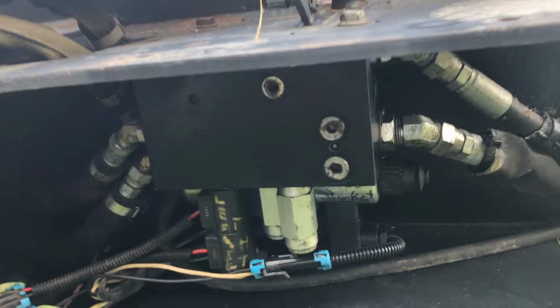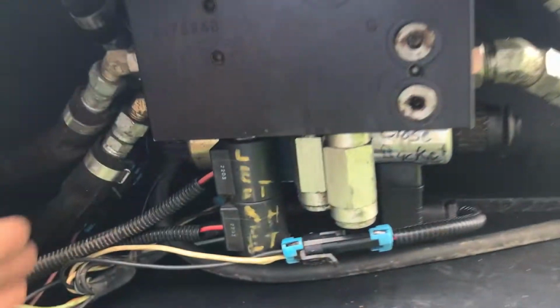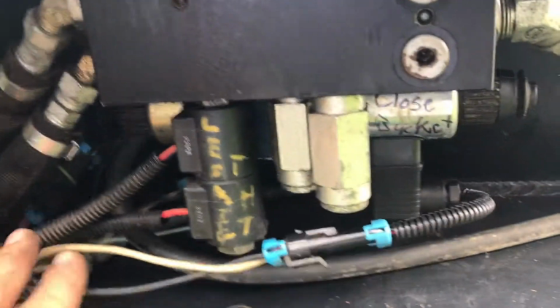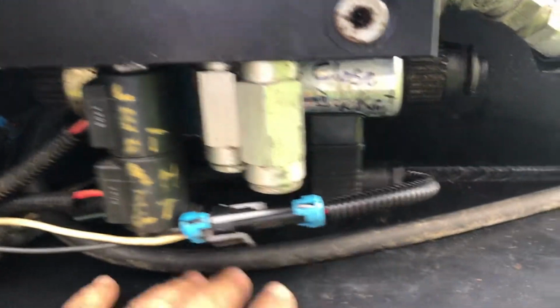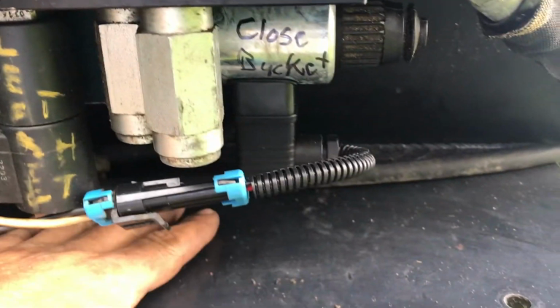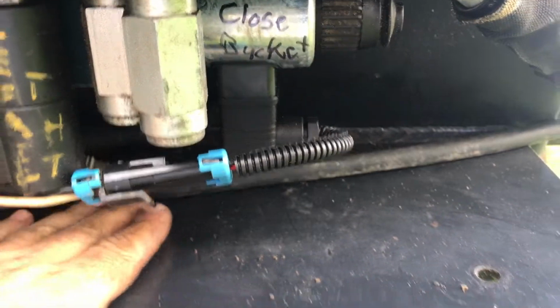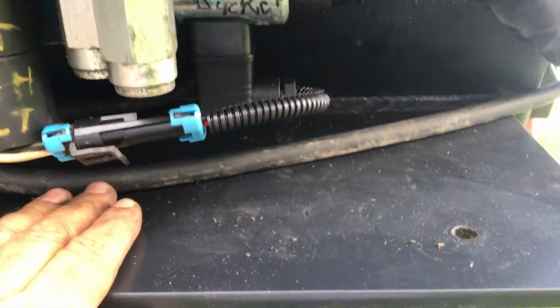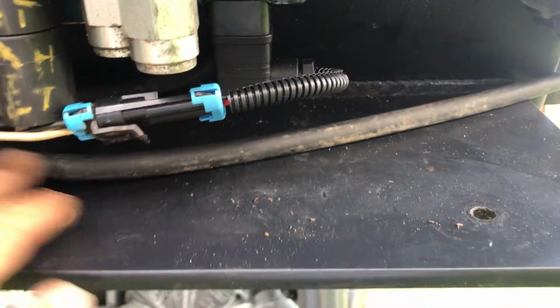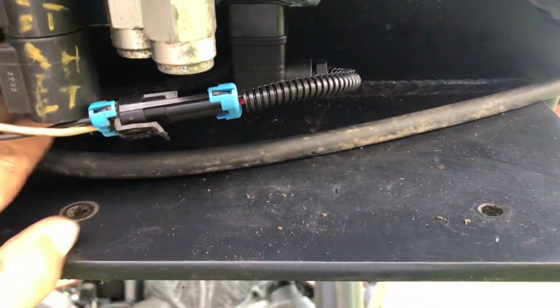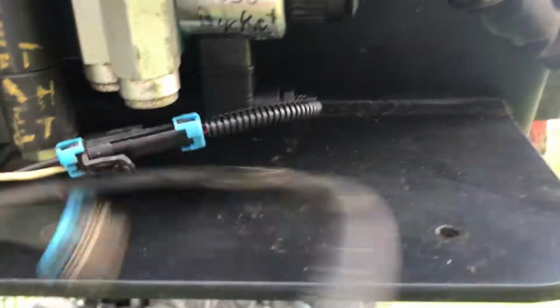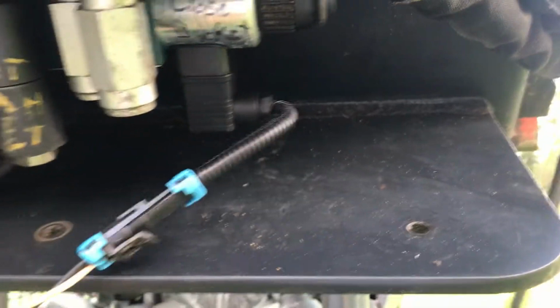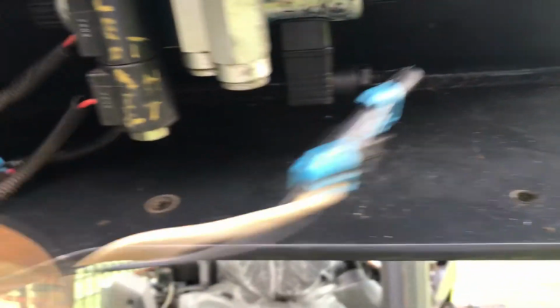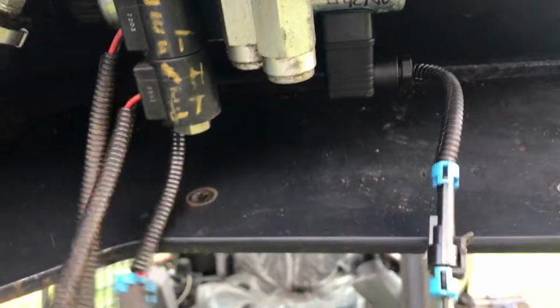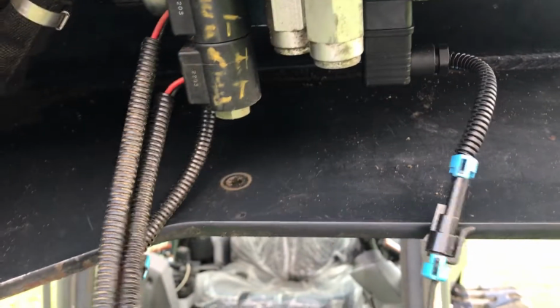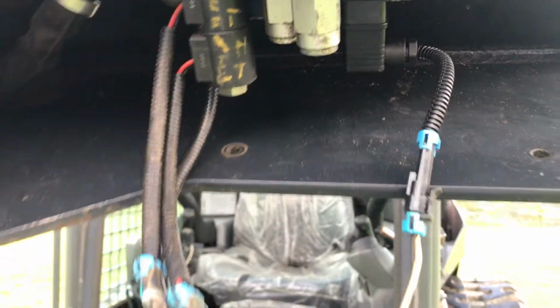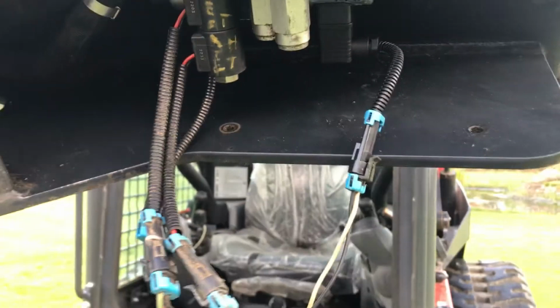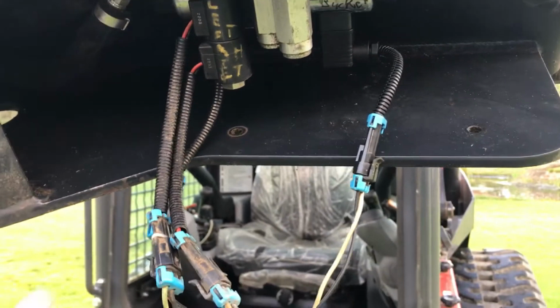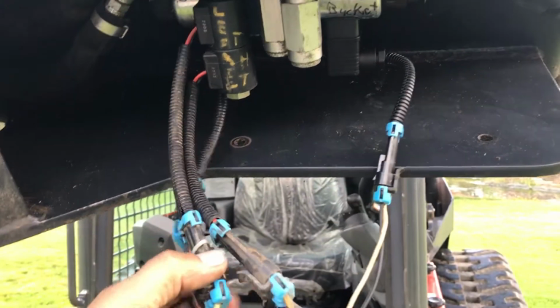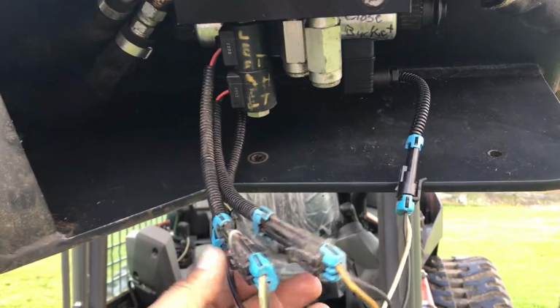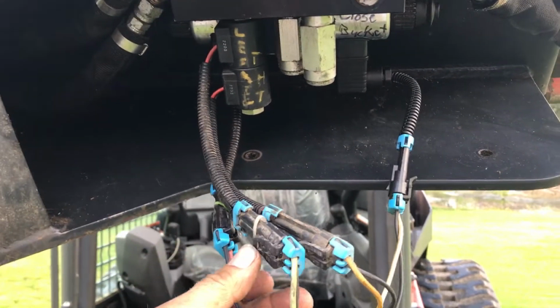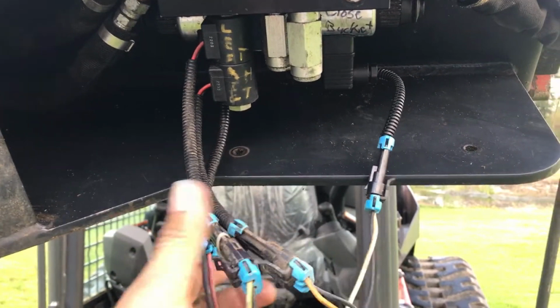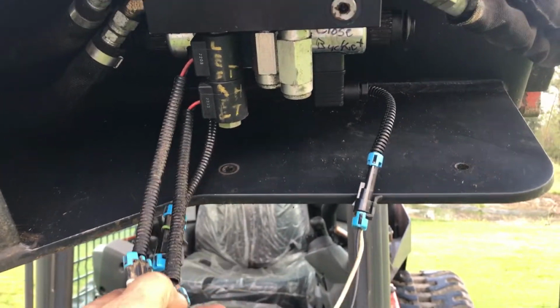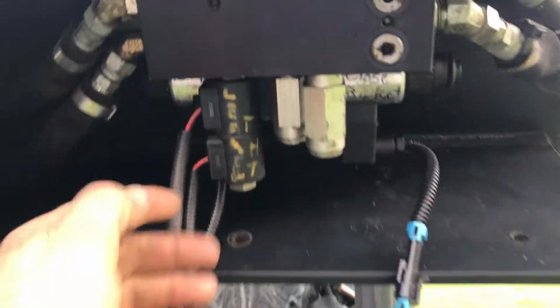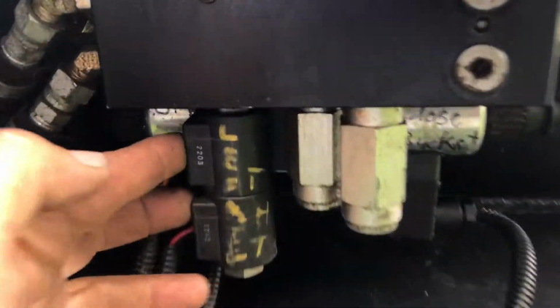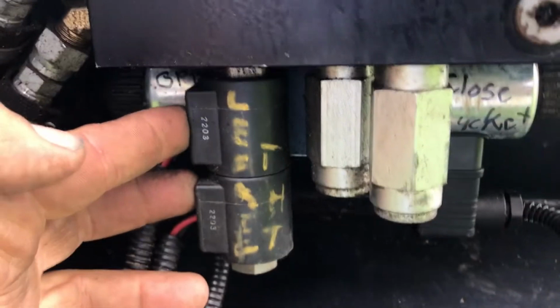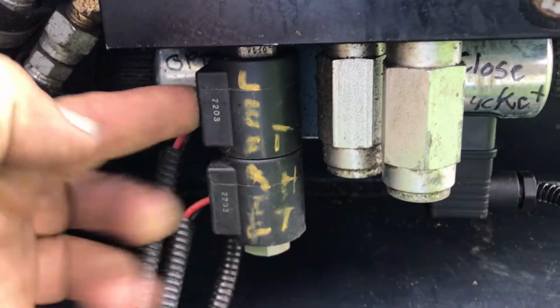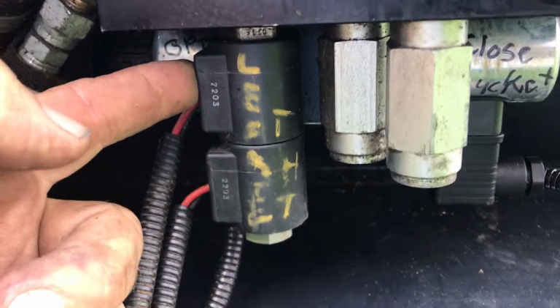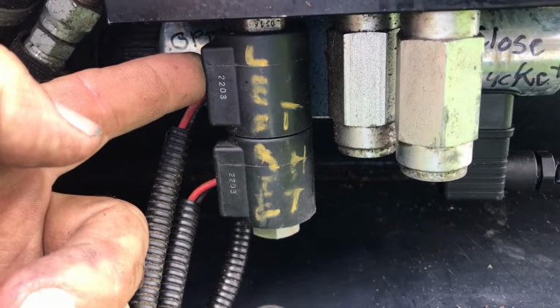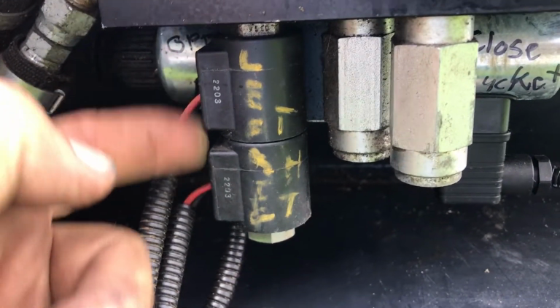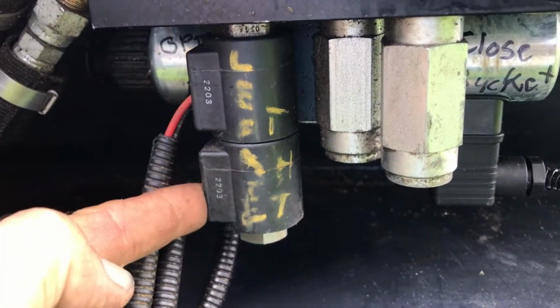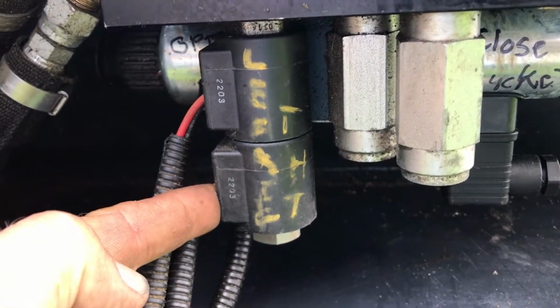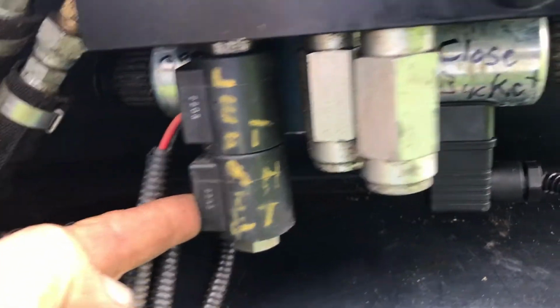What we did was we removed the controller out of here and we replaced it with one of our BPH 14-6 harnesses. You'll see there's two solenoids here — the top one controls left, the bottom one controls right.